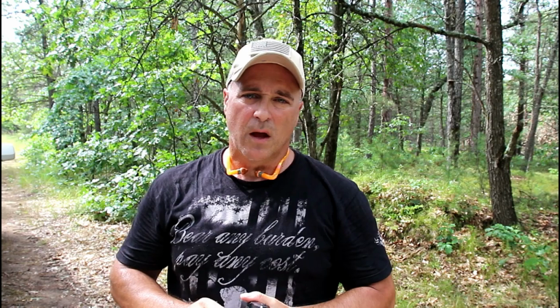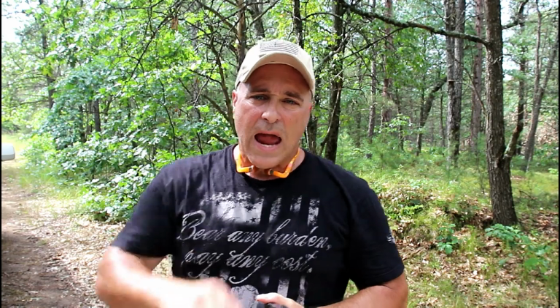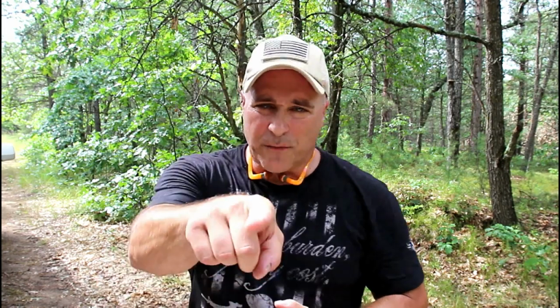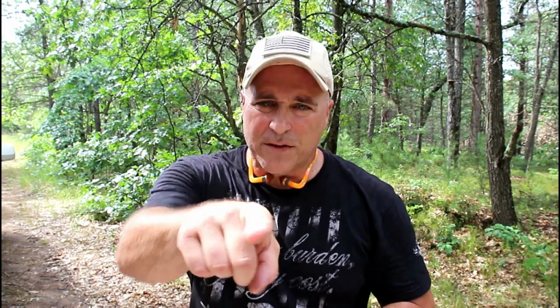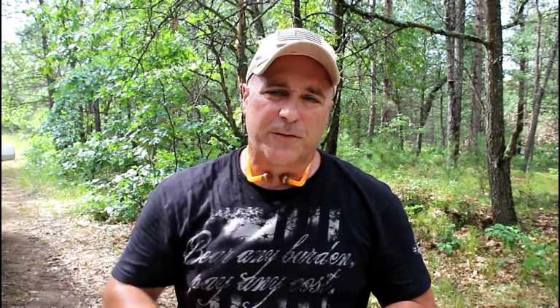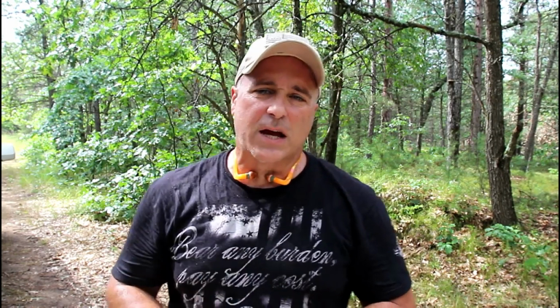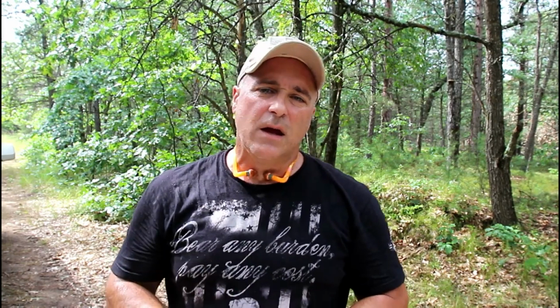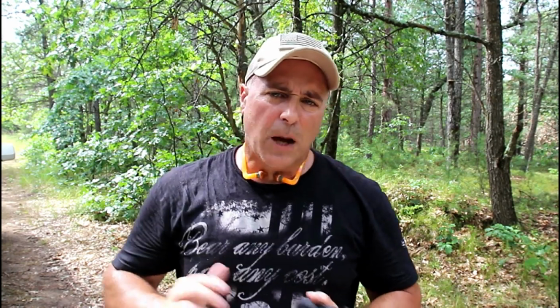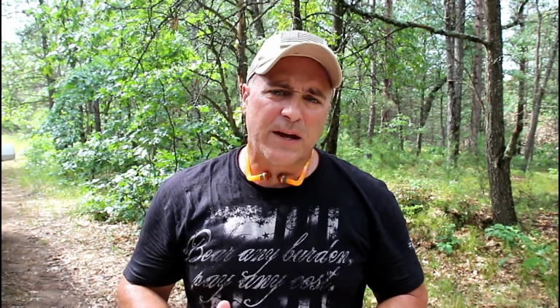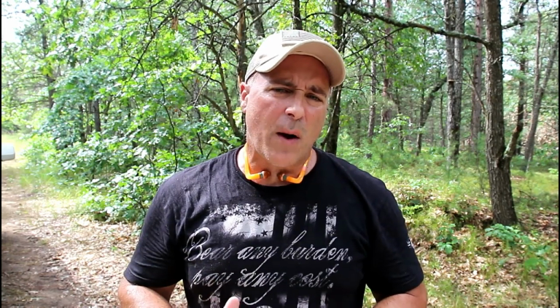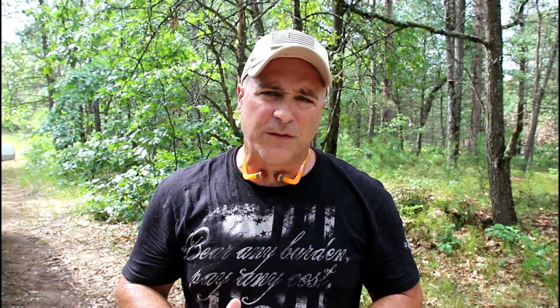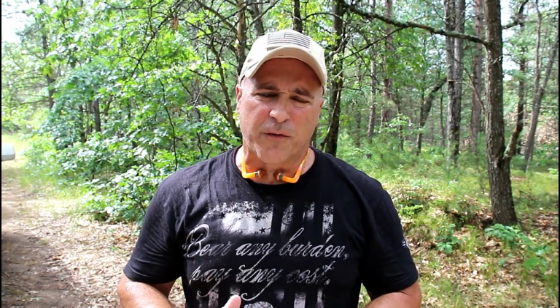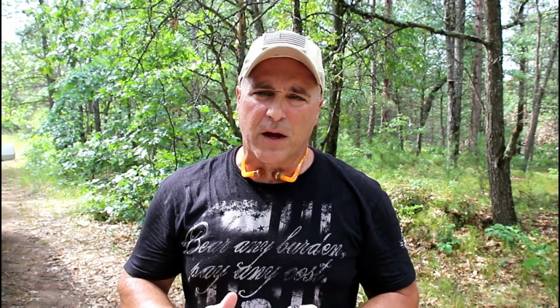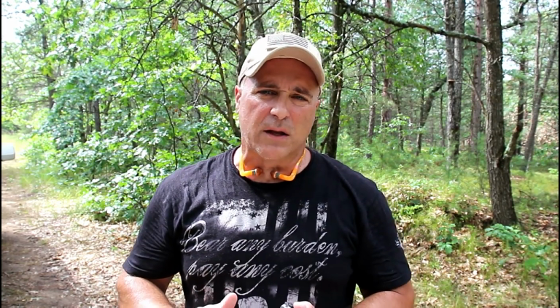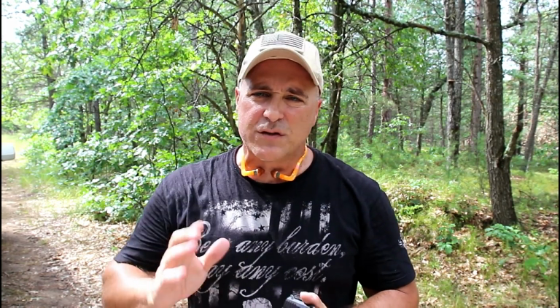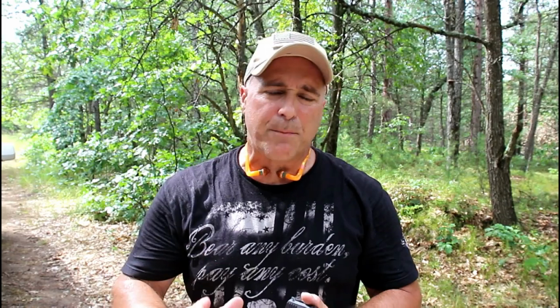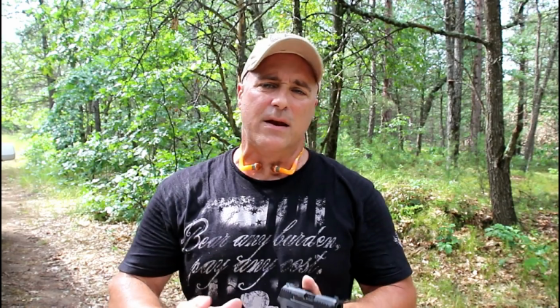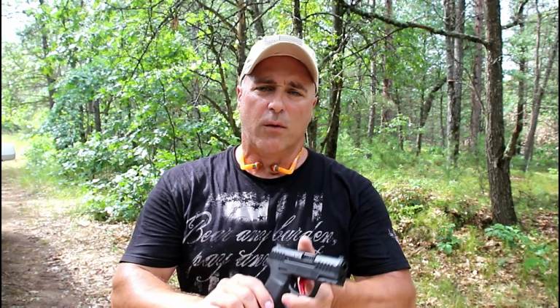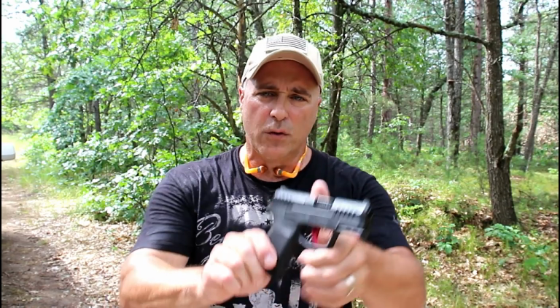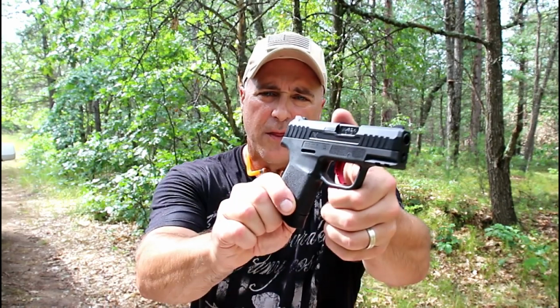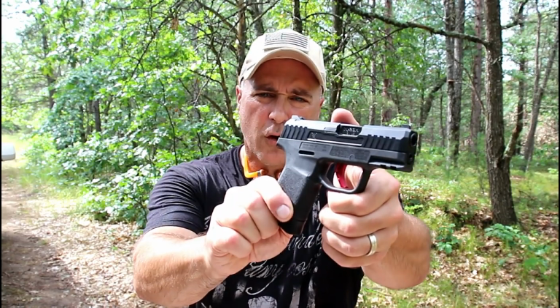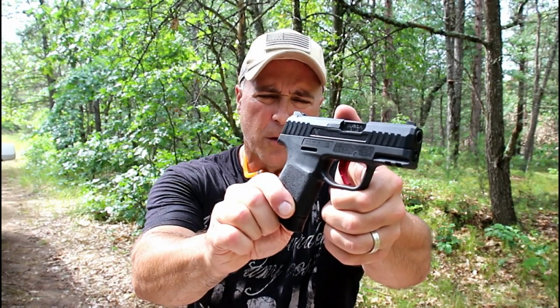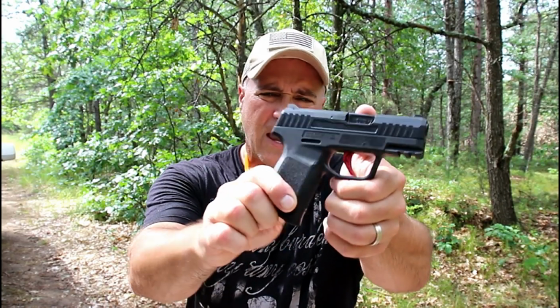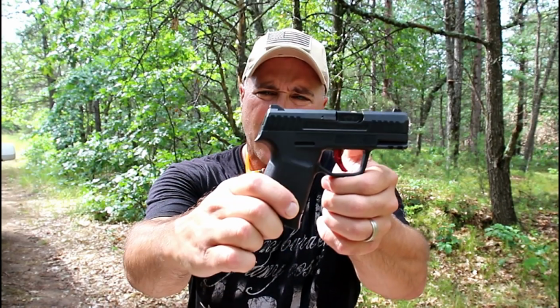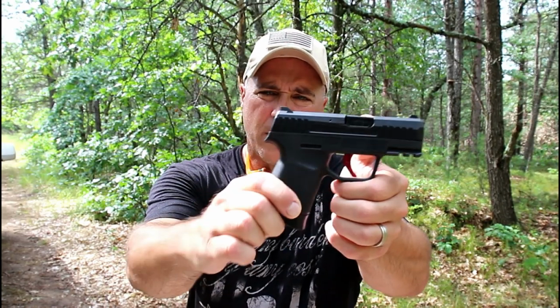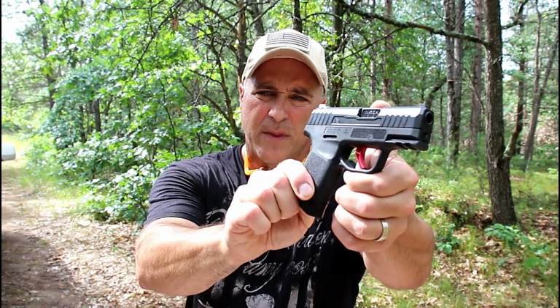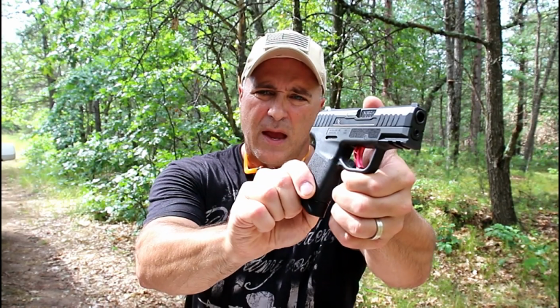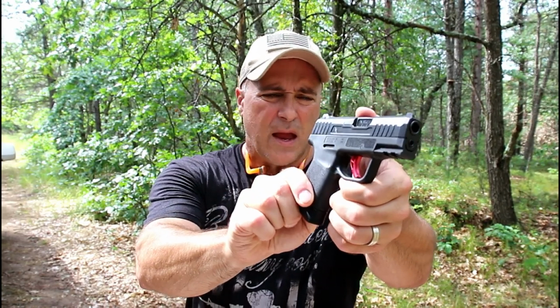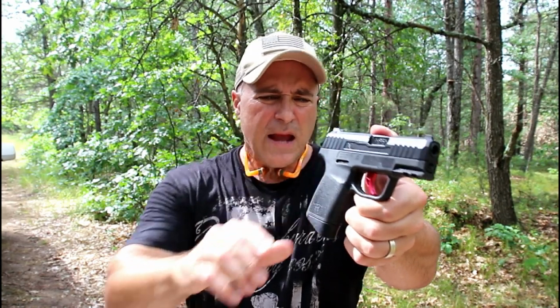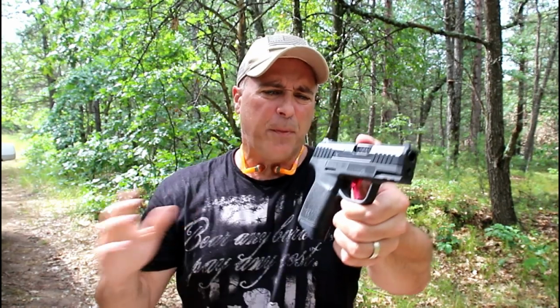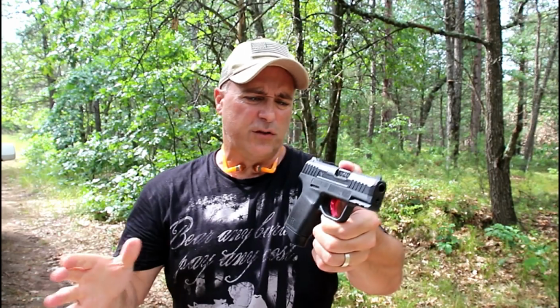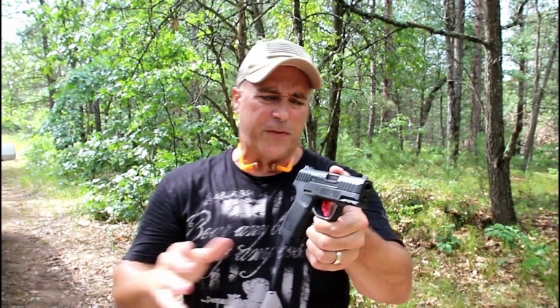Hey there friends, thanks for checking in. A couple days ago I watched a video from the Gun Collective. John Patton reviewed the Narrow Arms N1, and he had a couple issues with it. We're going to talk about that today.